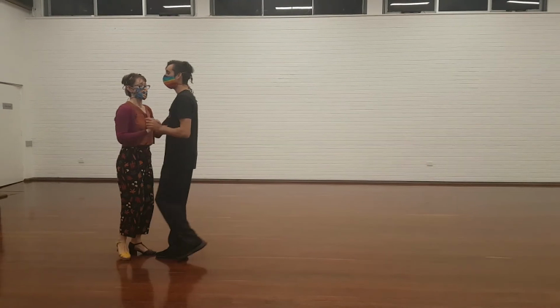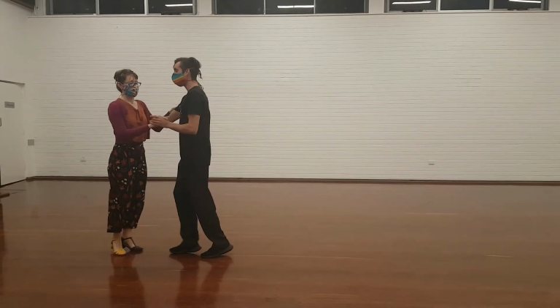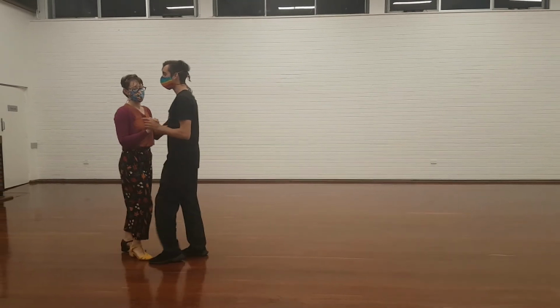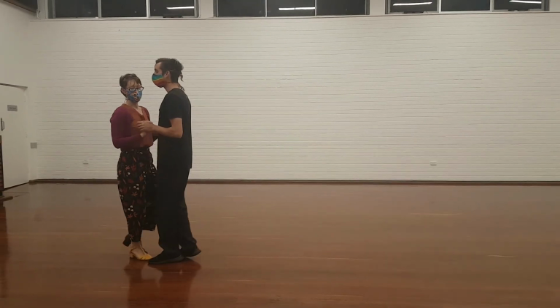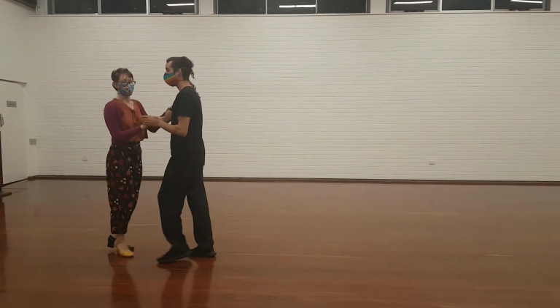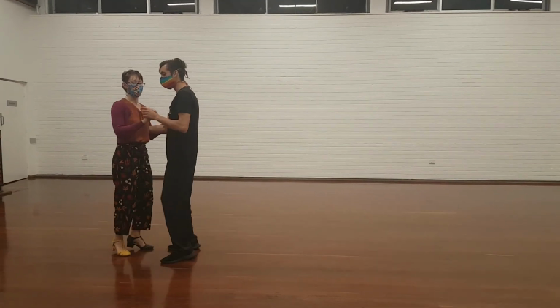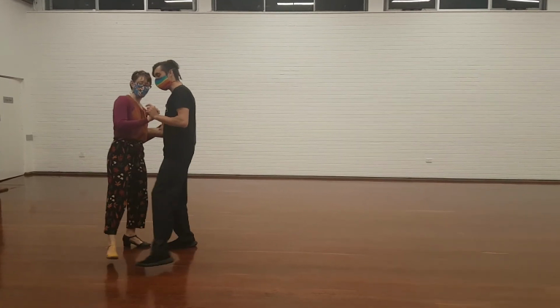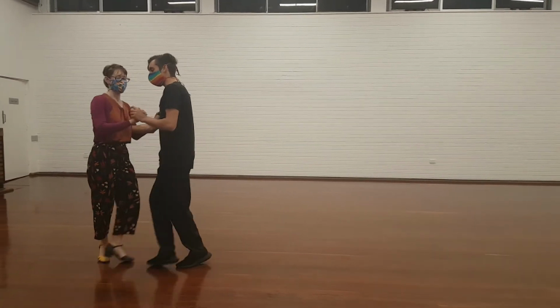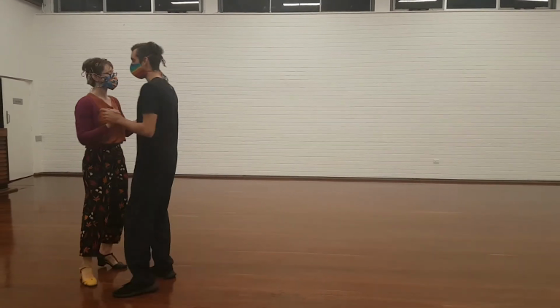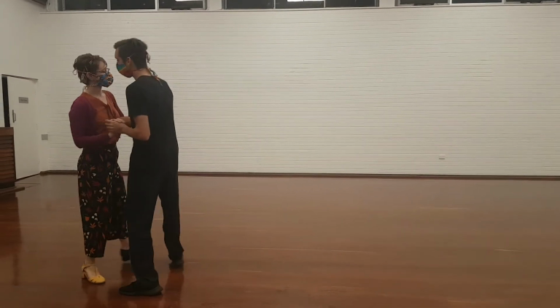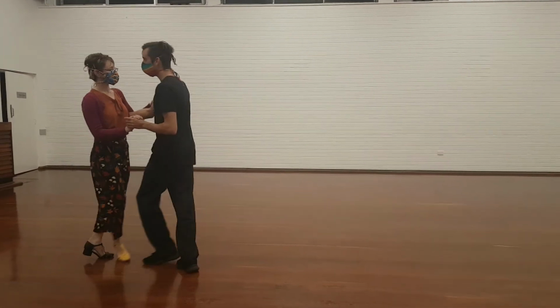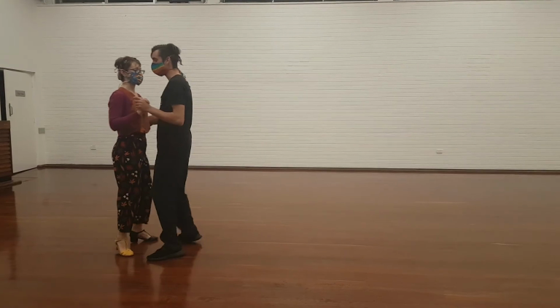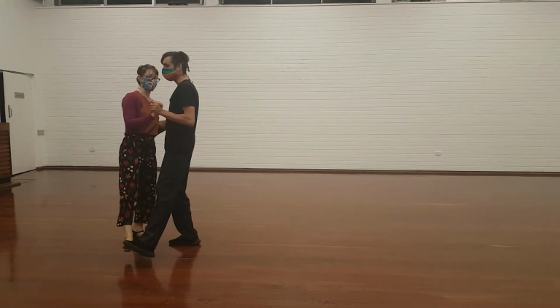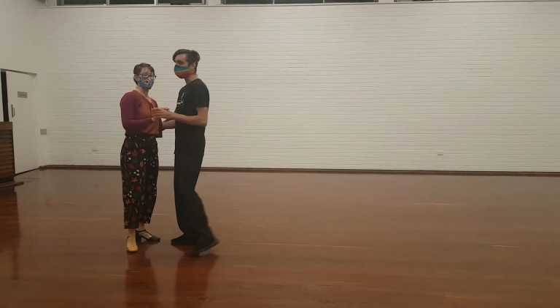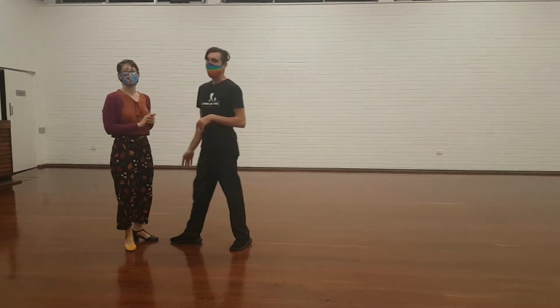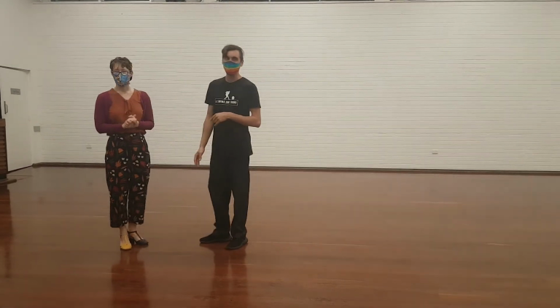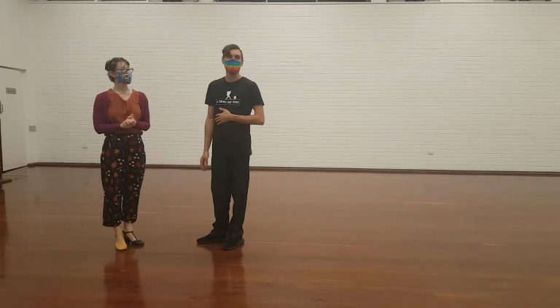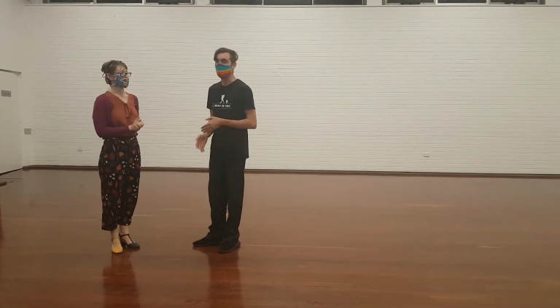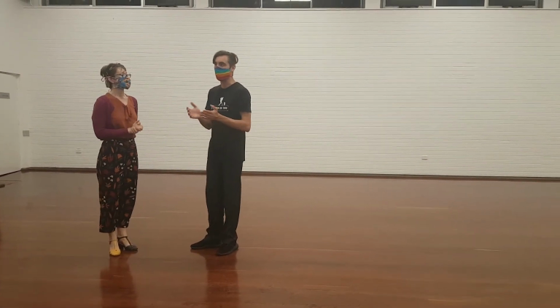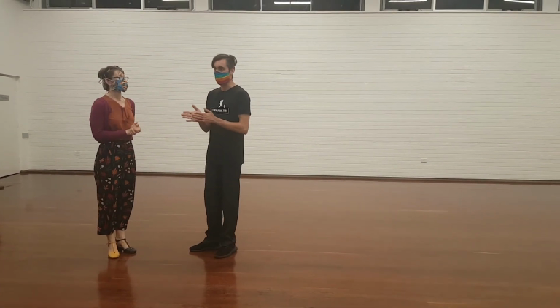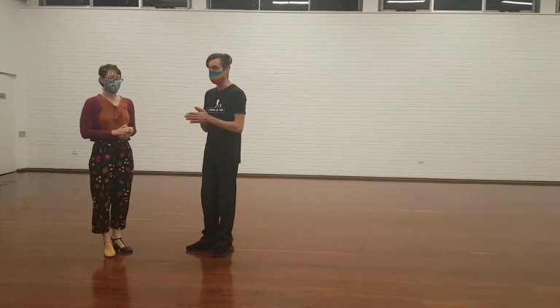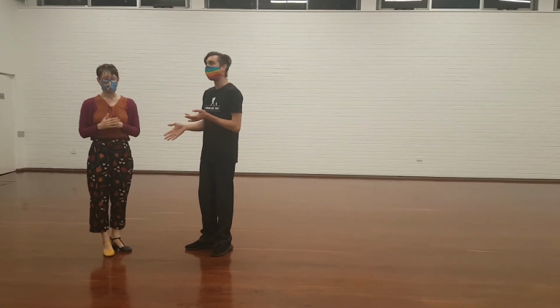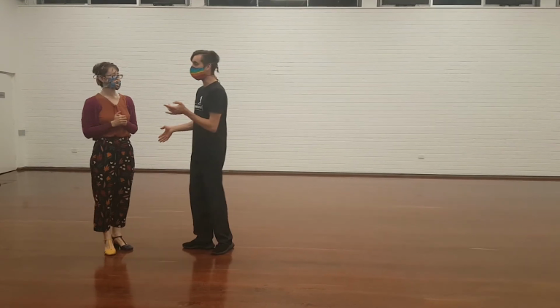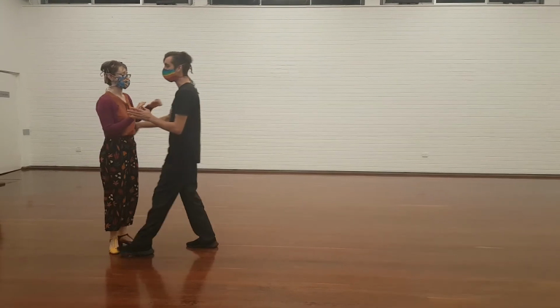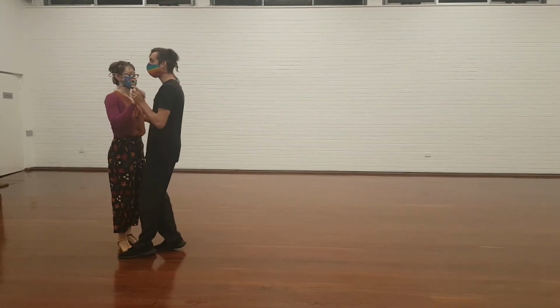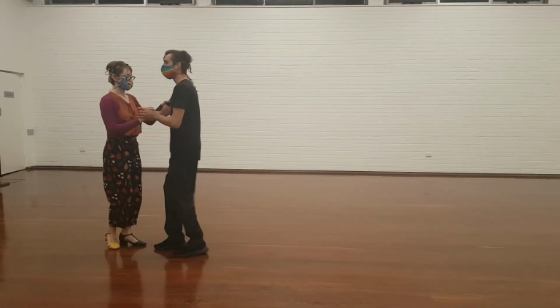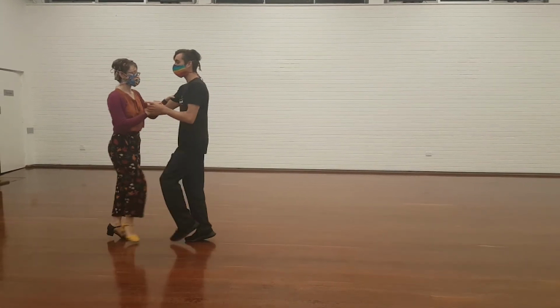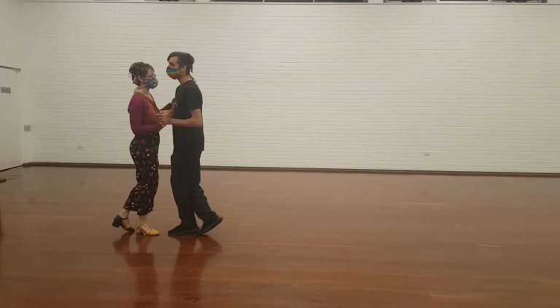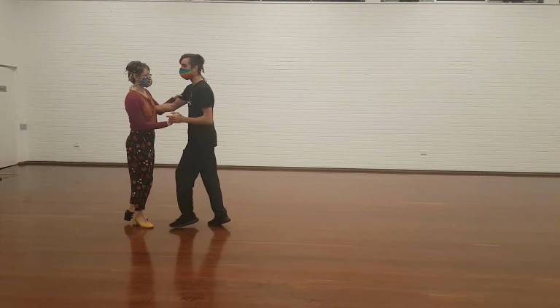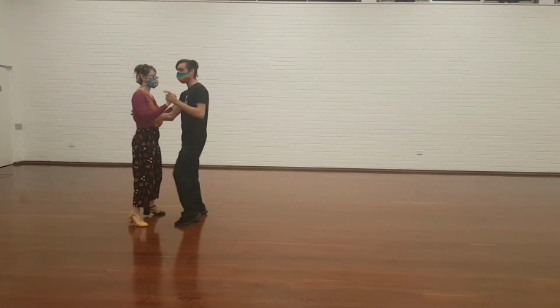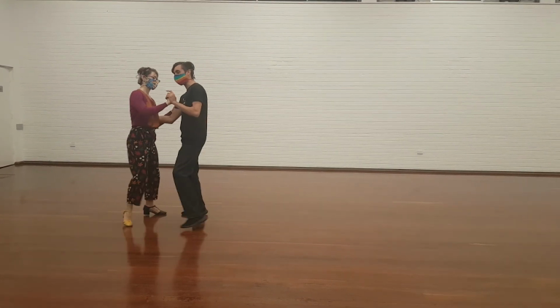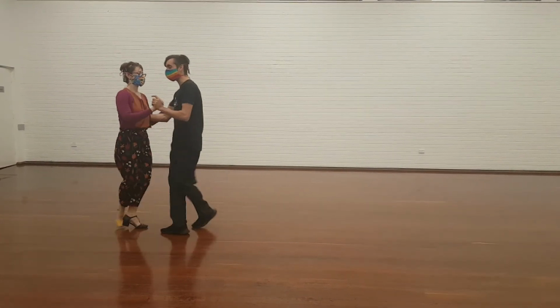One two three, five six seven eight — one two three, five six seven. These are called Howl kicks, after Howl, one of the old titles. Then you can mix them all together: traveling to the side and putting in the kicks.